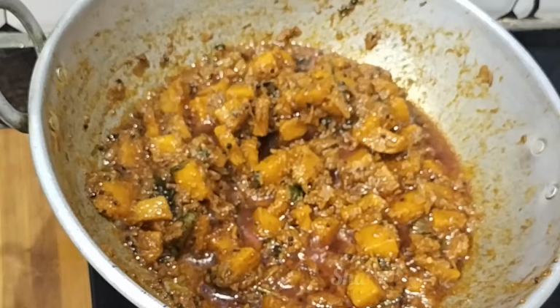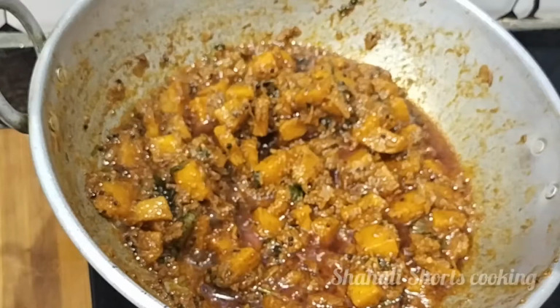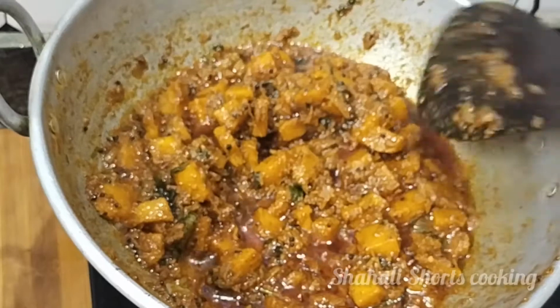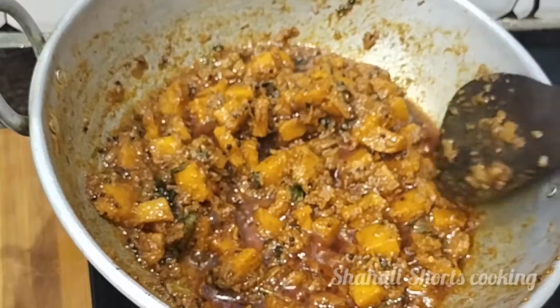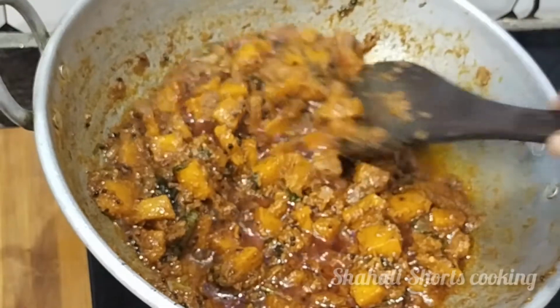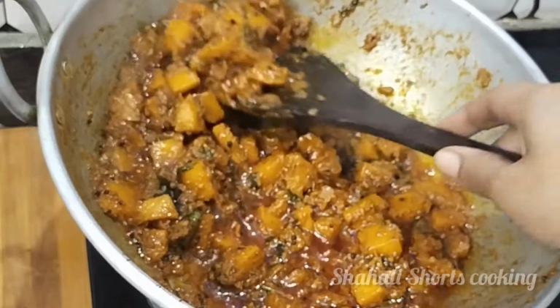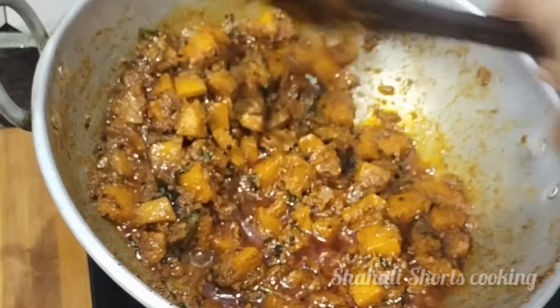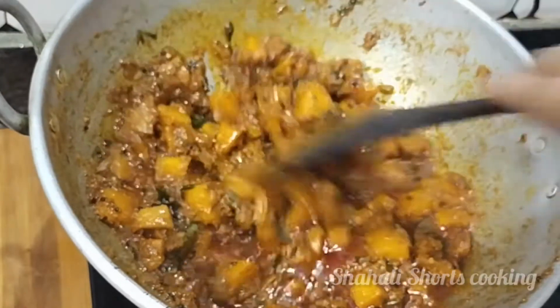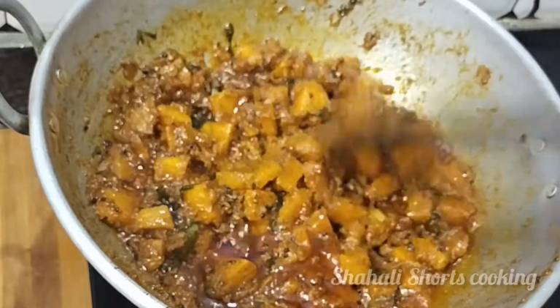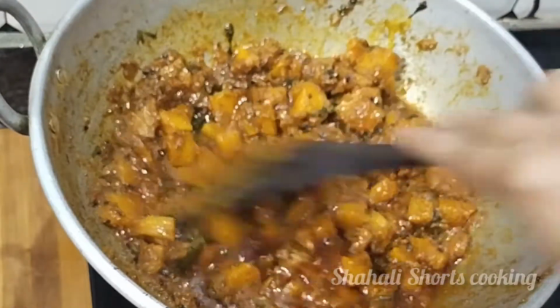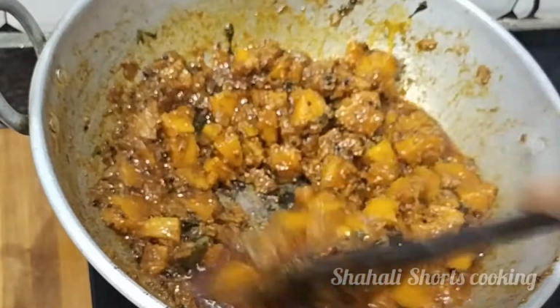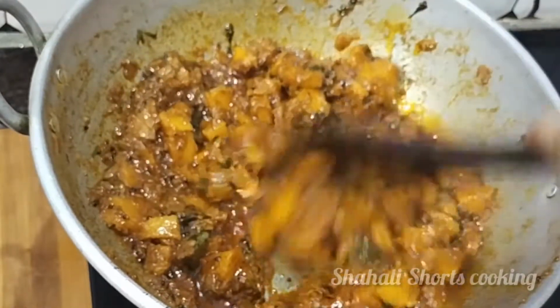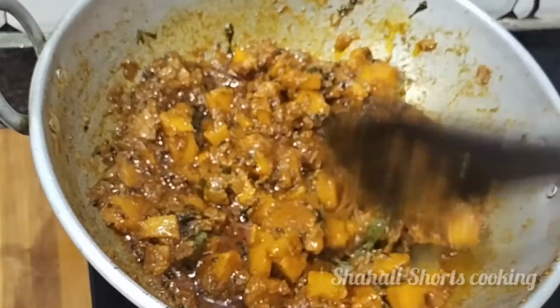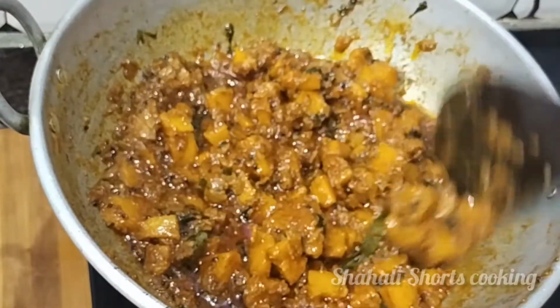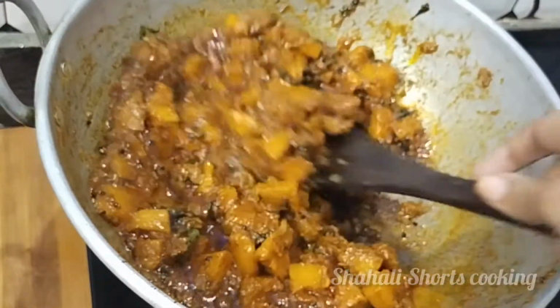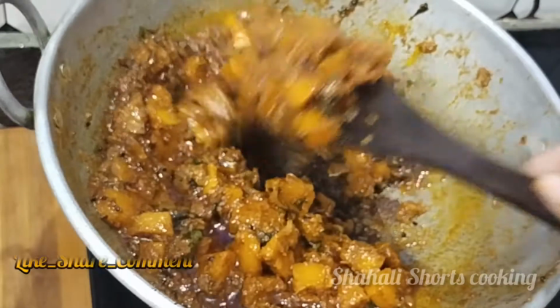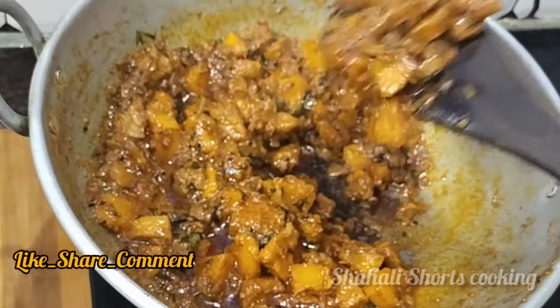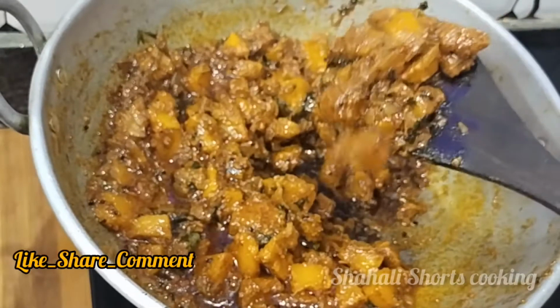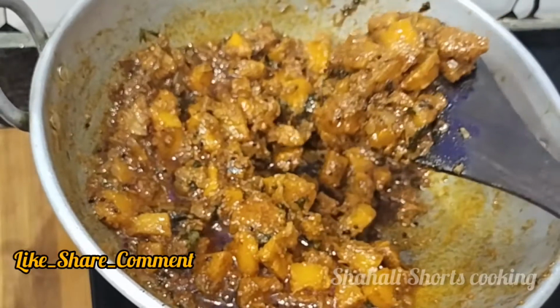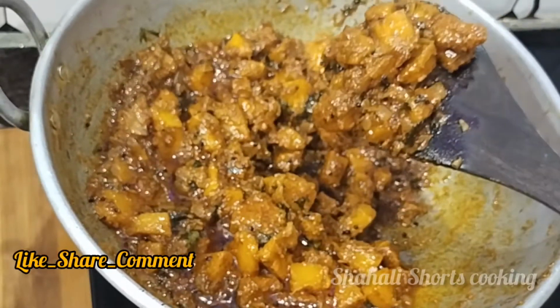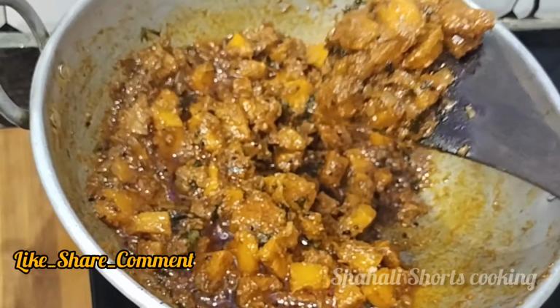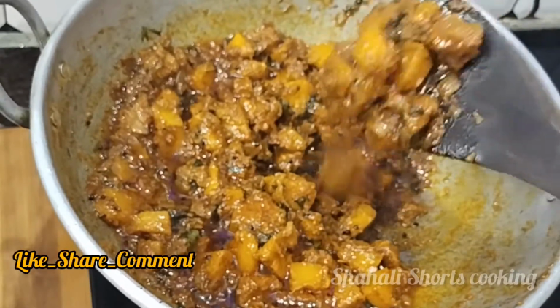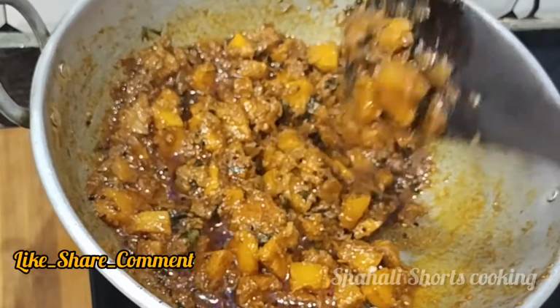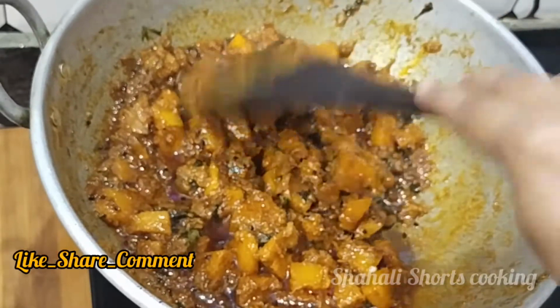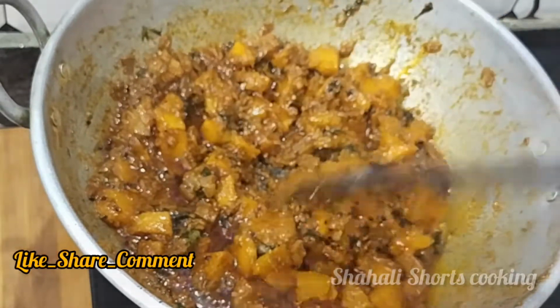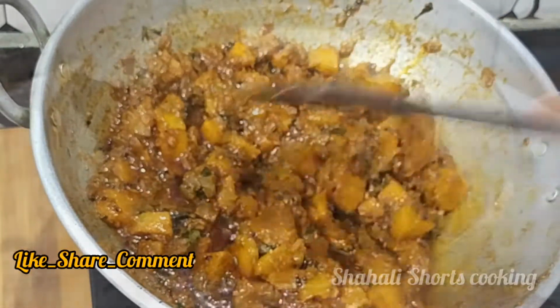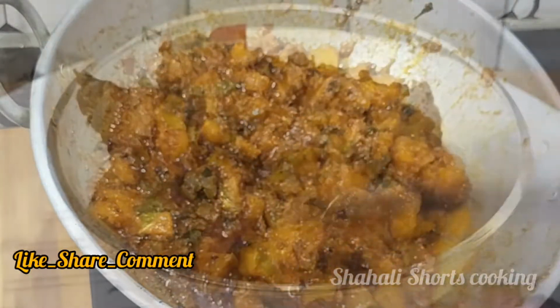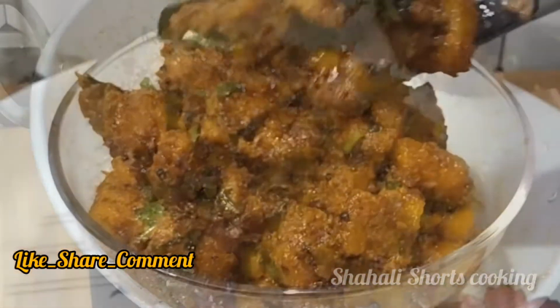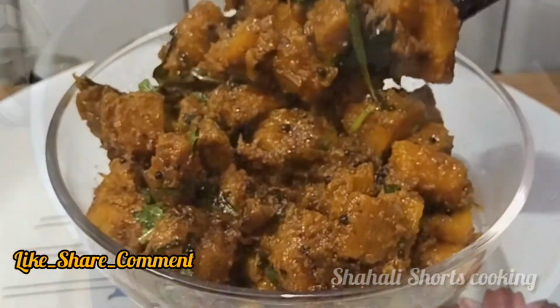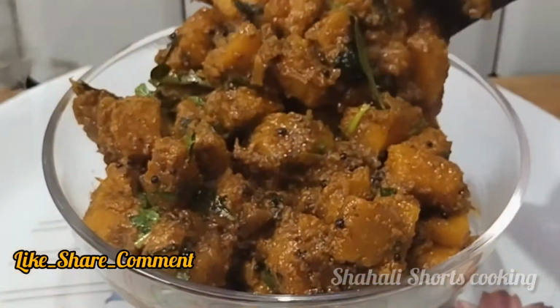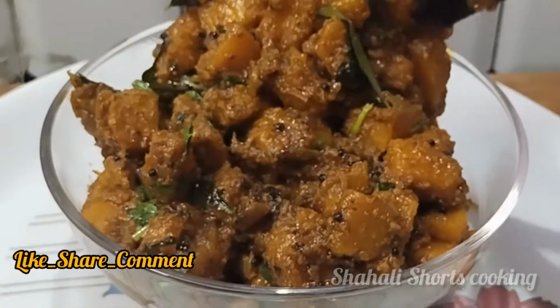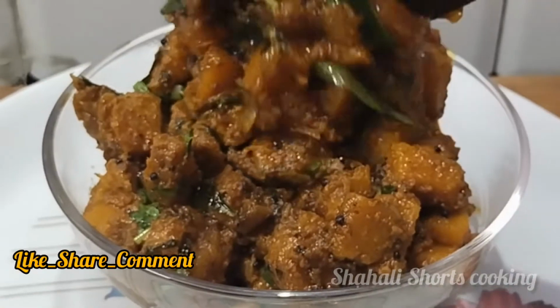Hello guys! Assalamualaikum! Welcome back to my channel! I am going to show you a very good manjal pousanikai recipe in this video. So, pousanikai, thengai, and other dishes are very good.